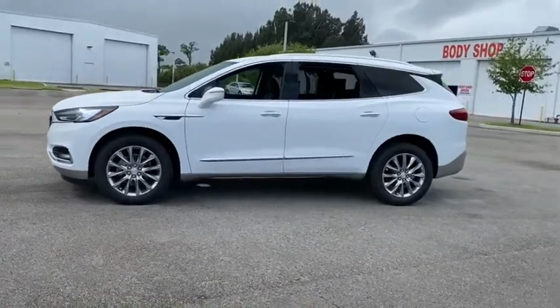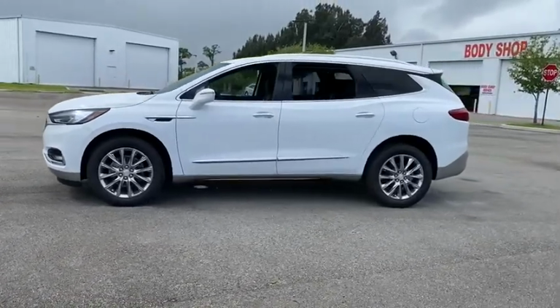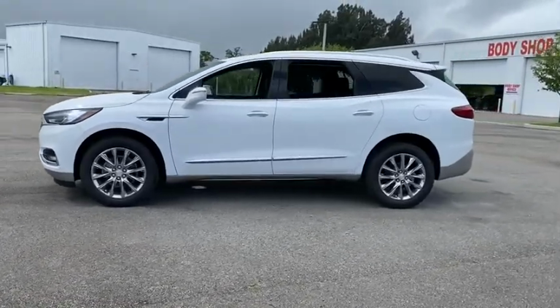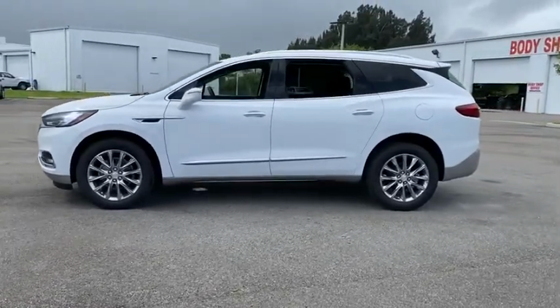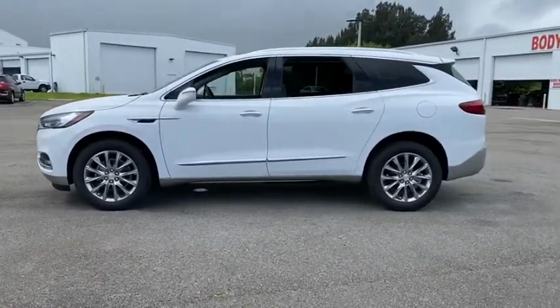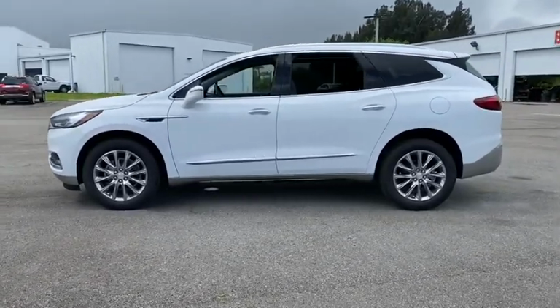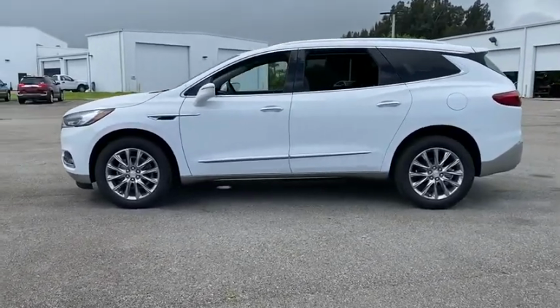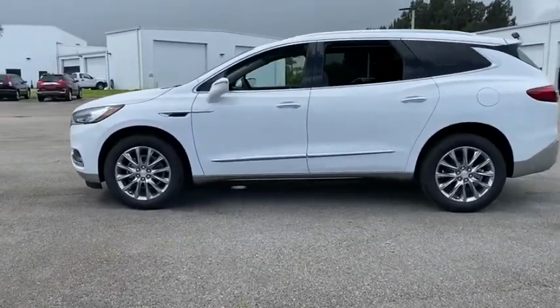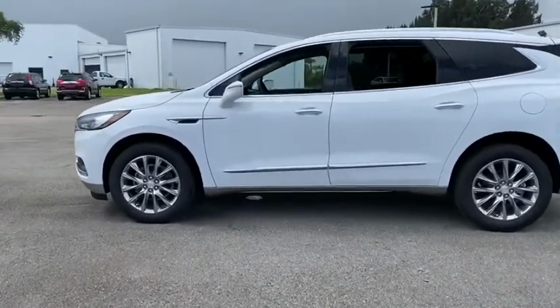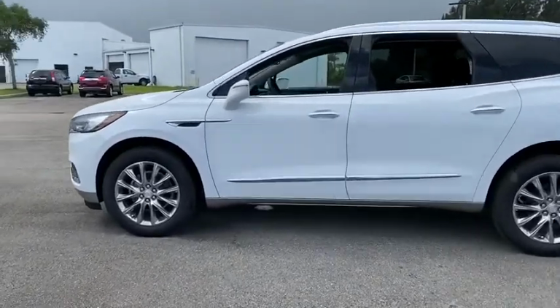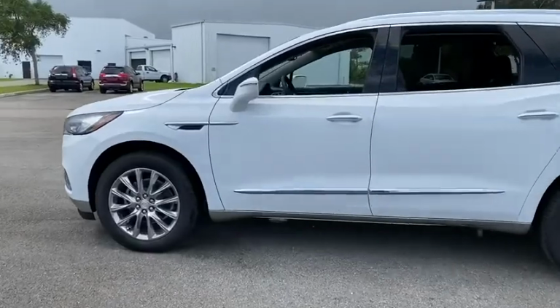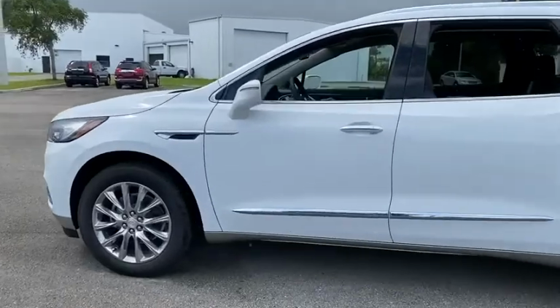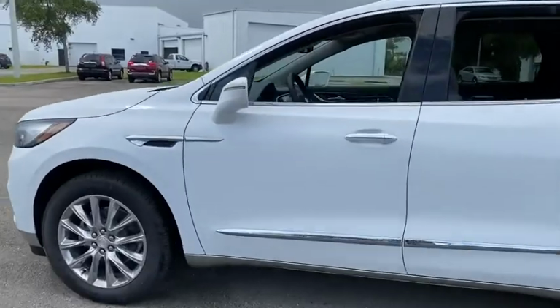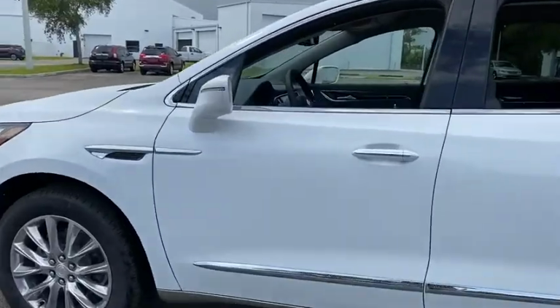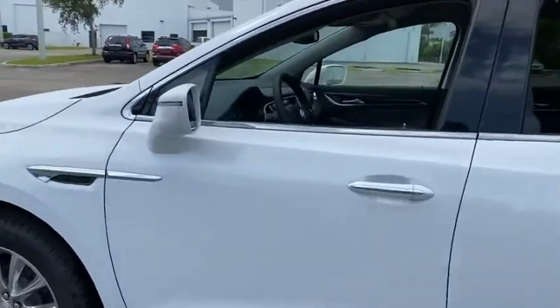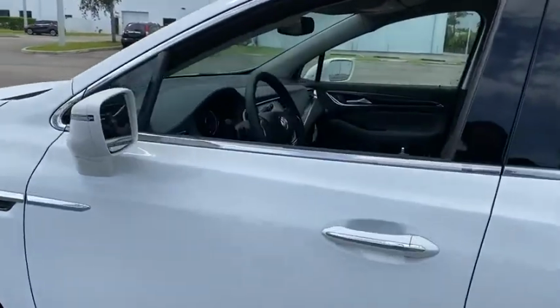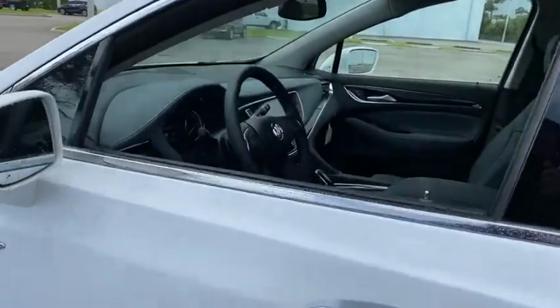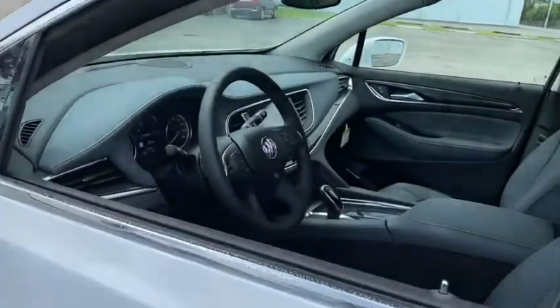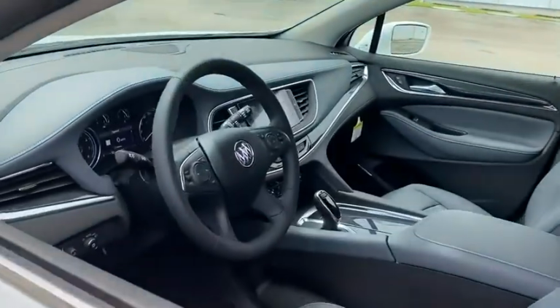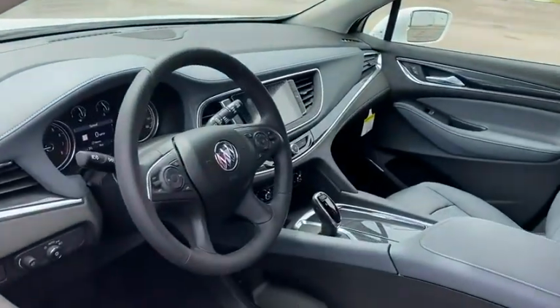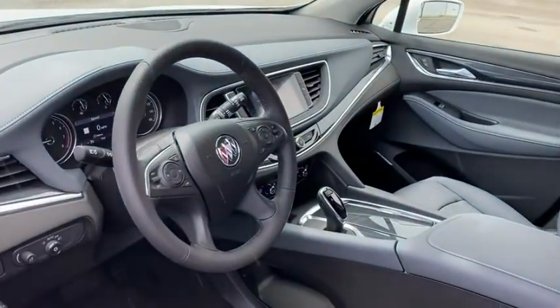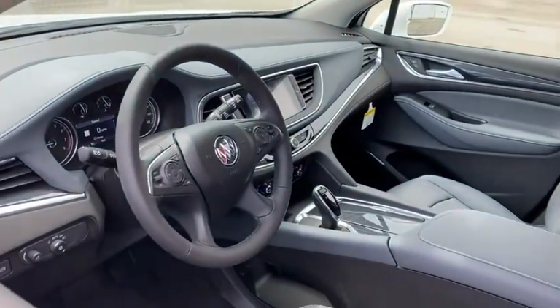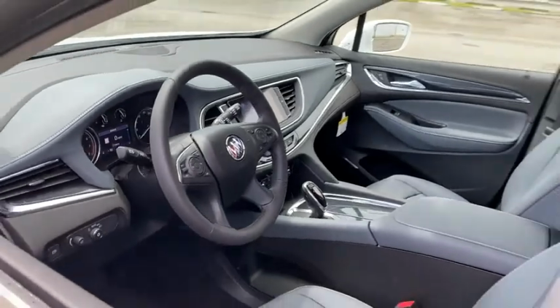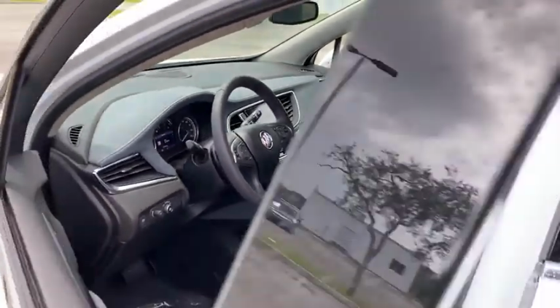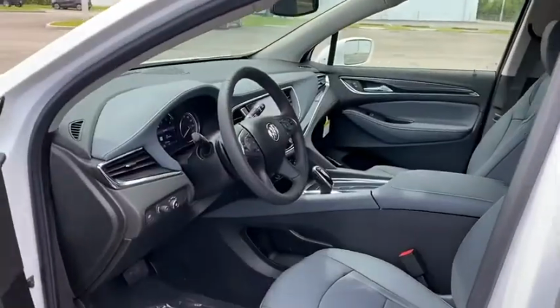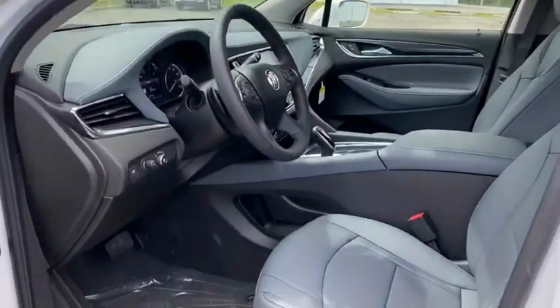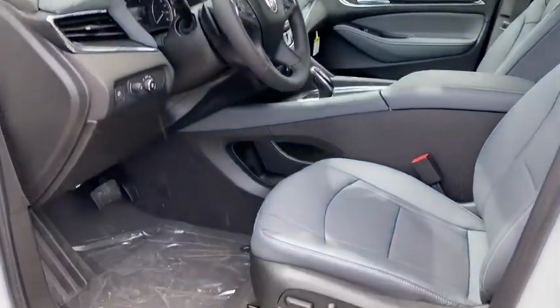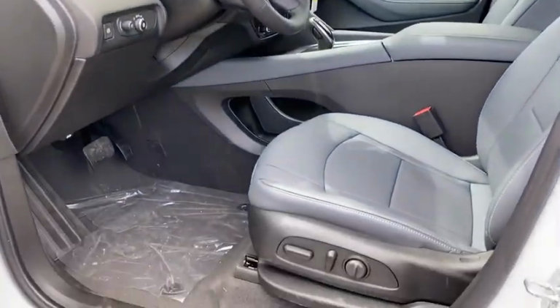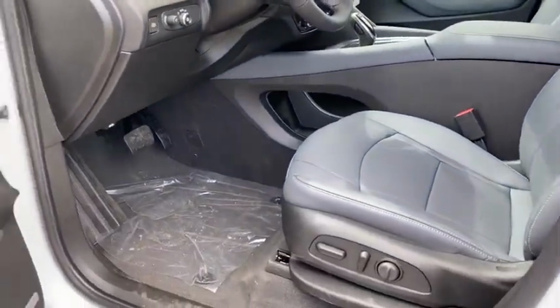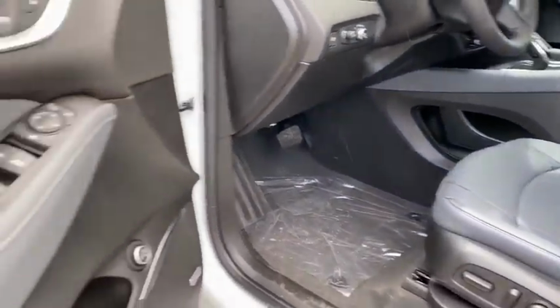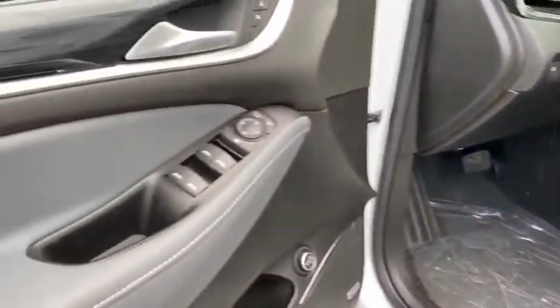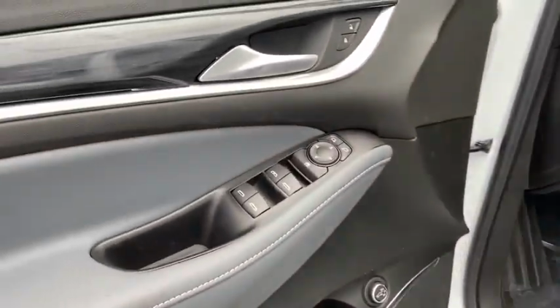Here are some of this vehicle's great options: traction control, power passenger seat, power liftgate, leather-wrapped steering wheel, dual airbags, power steering, four-wheel disc brakes, center armrest, and active suspension system.